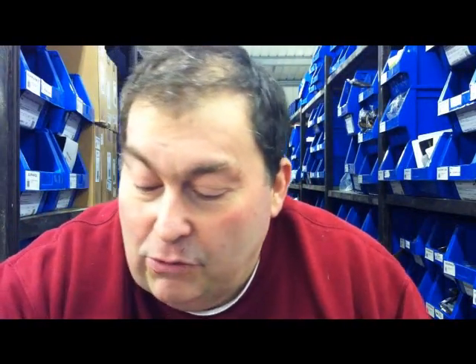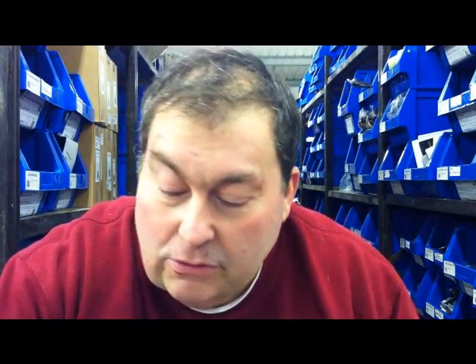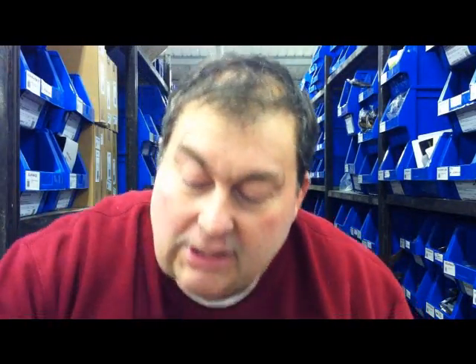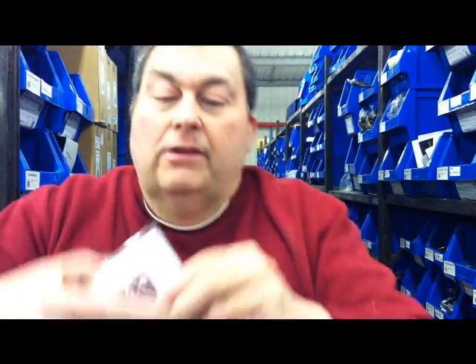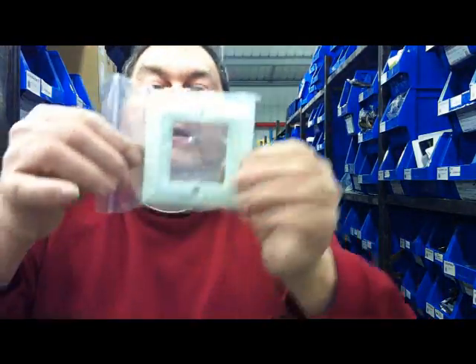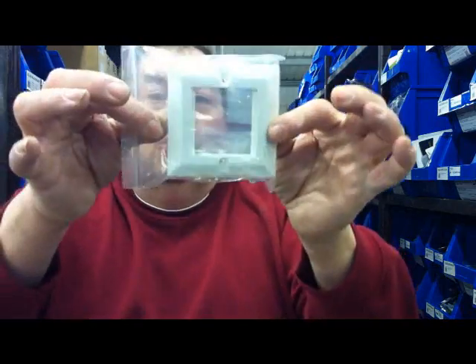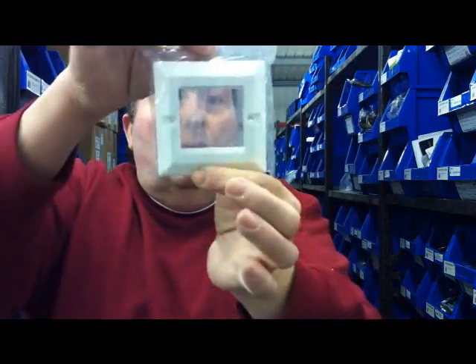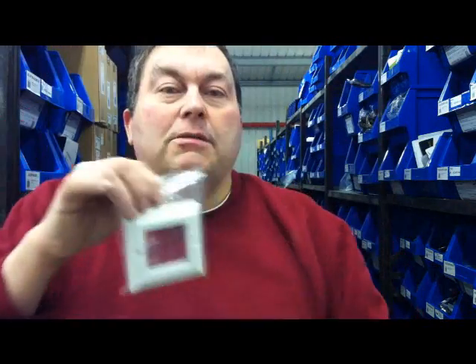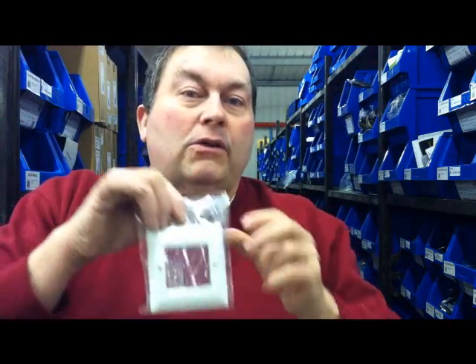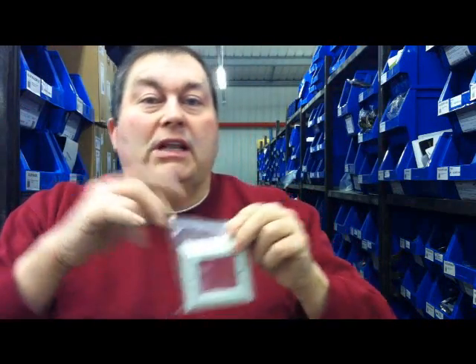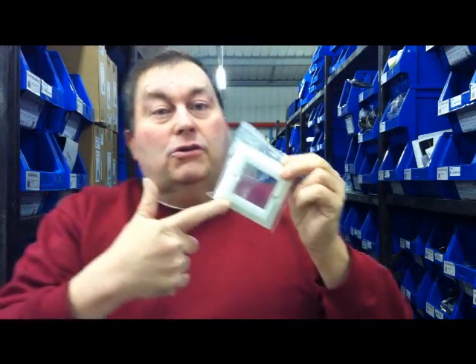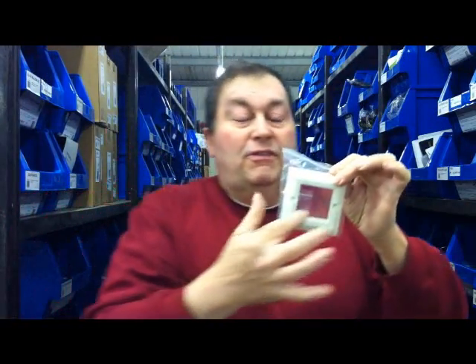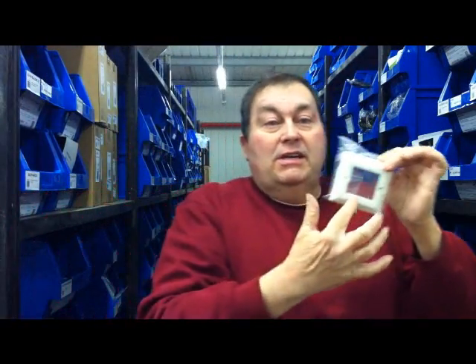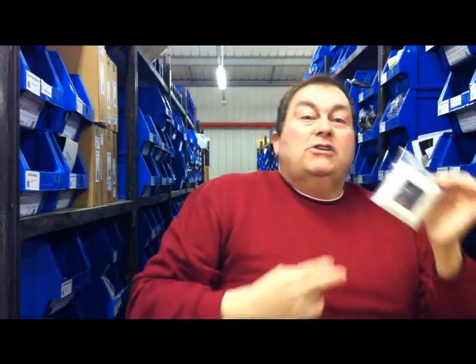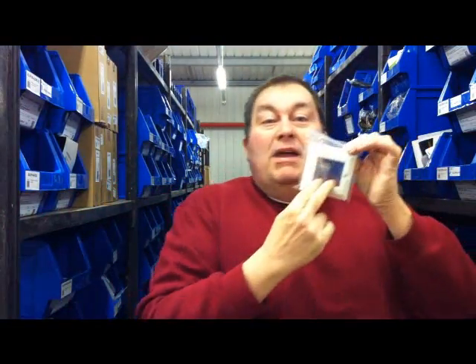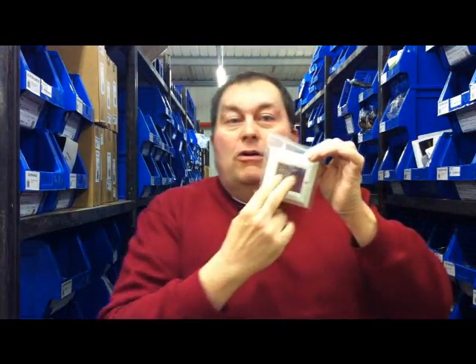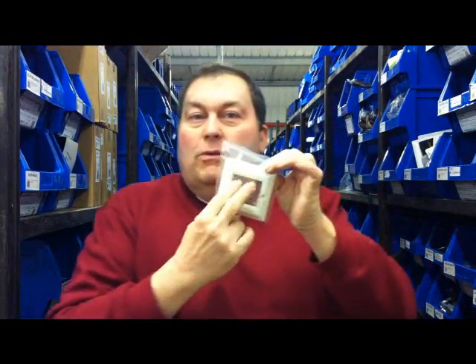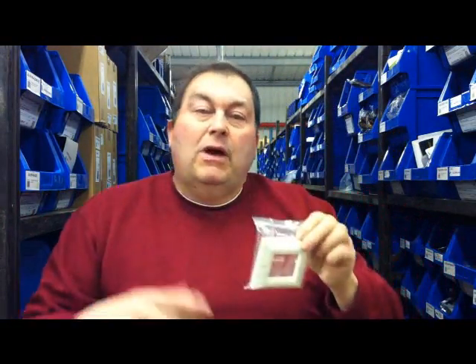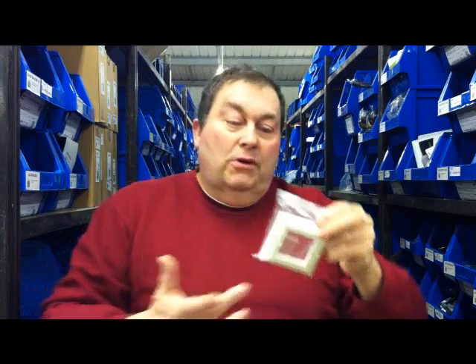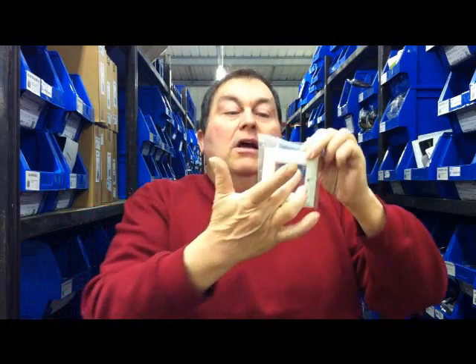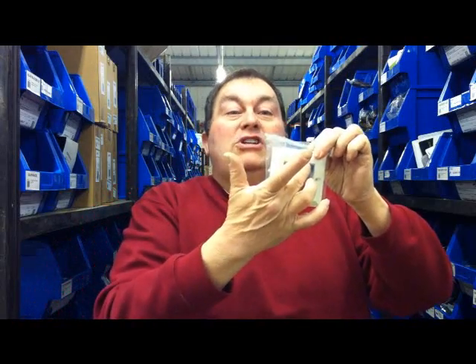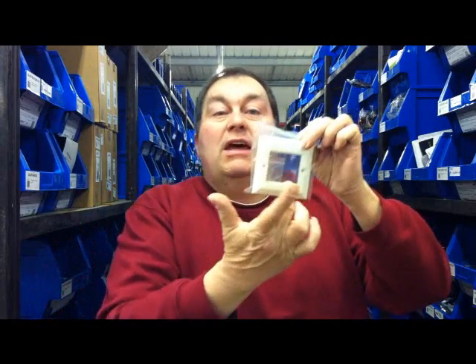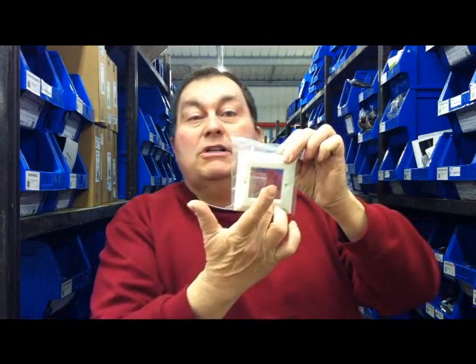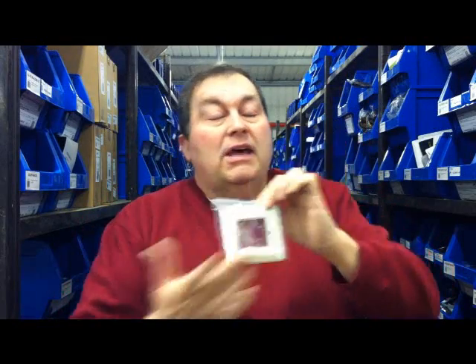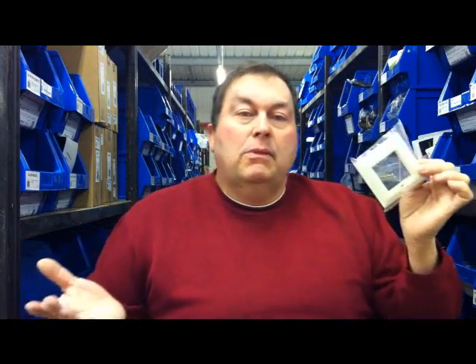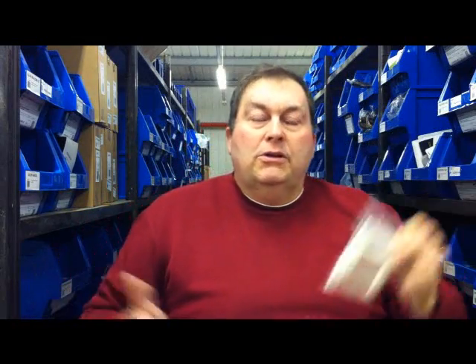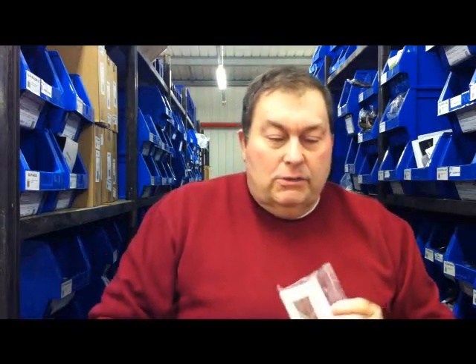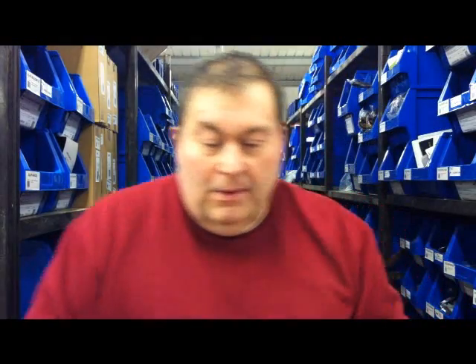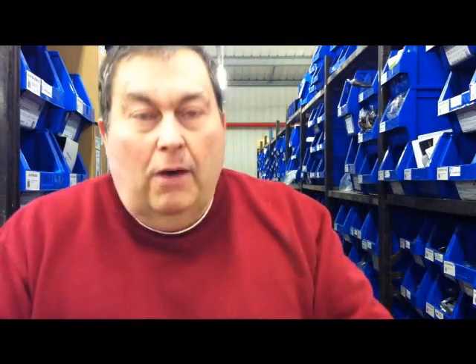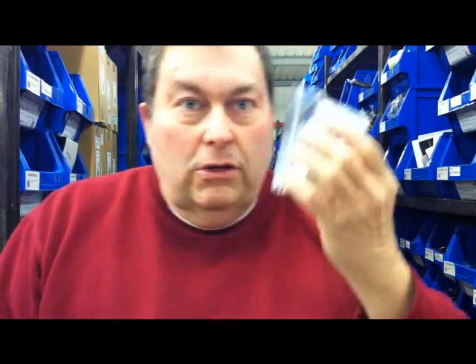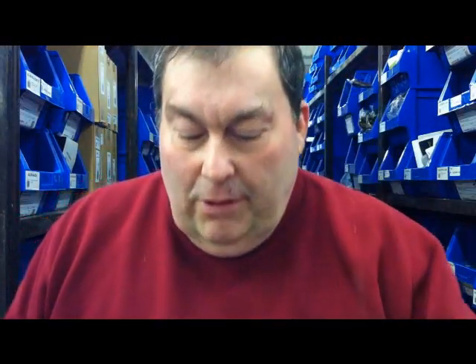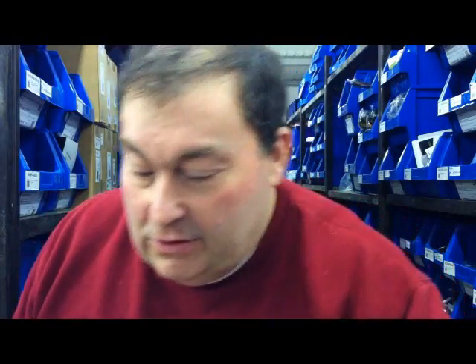We also sell ones with a hole in — these are the blank ones — and we sell the modules that fit in these, so you can make your own up if you want. If you happen to want a VGA there and a USB there, we can do that as well. We sell all the components.